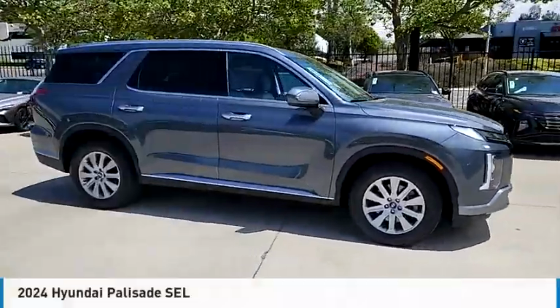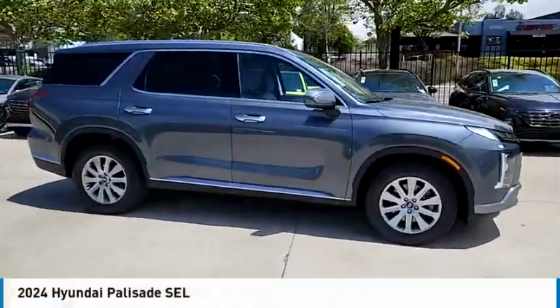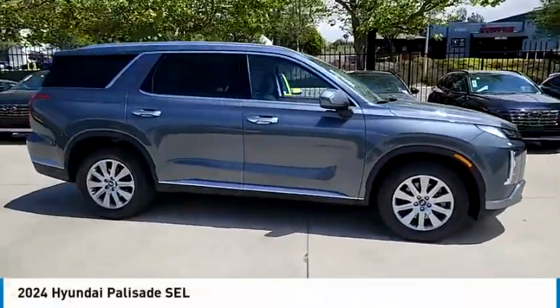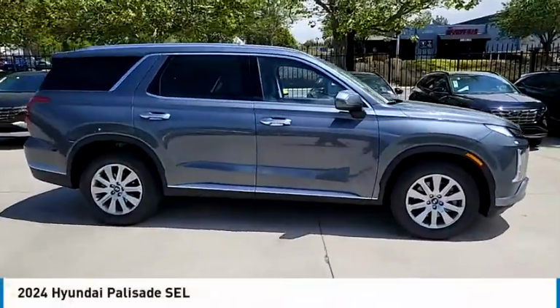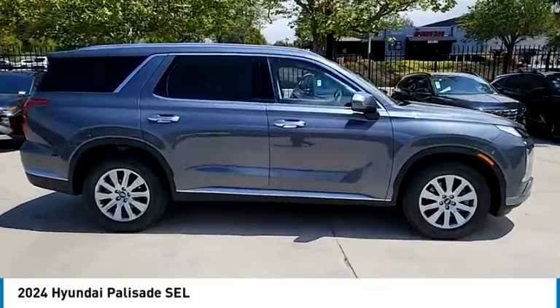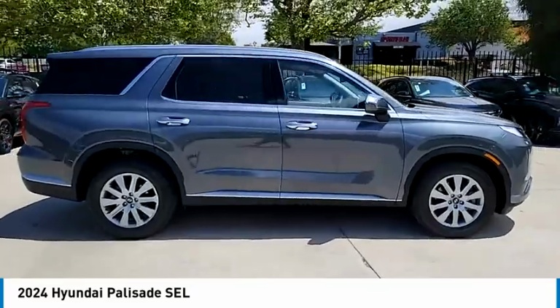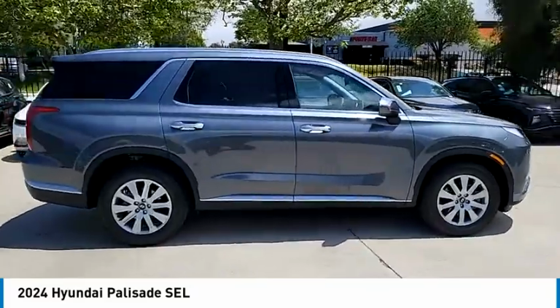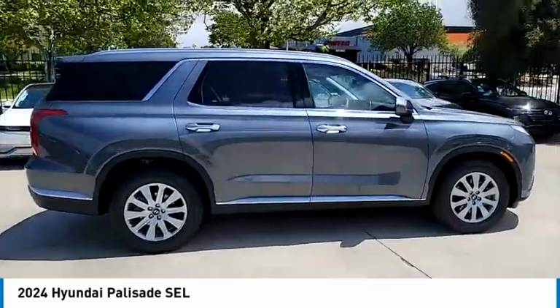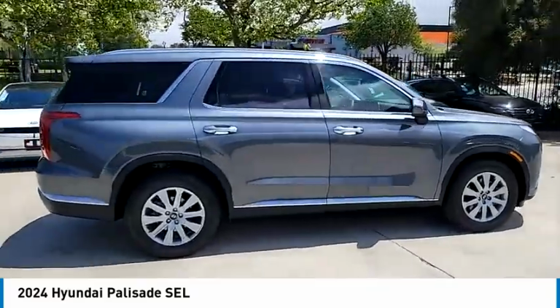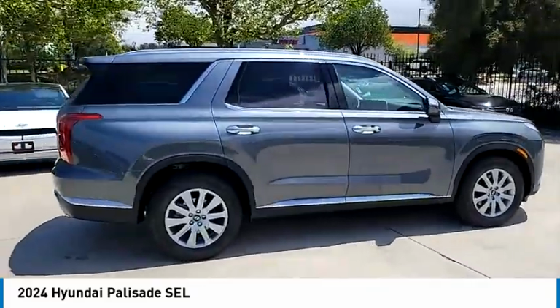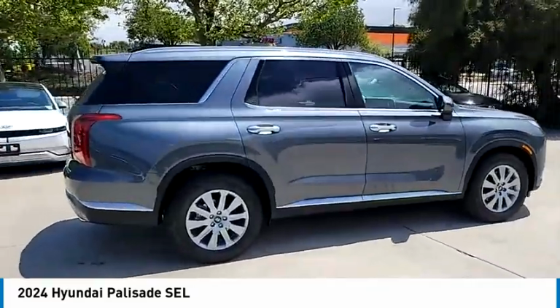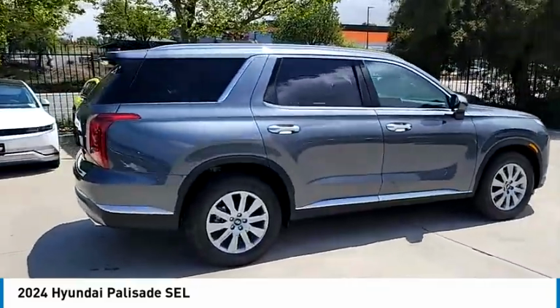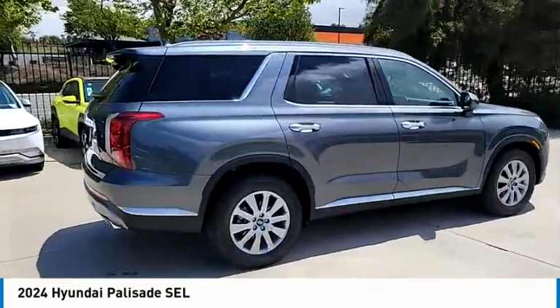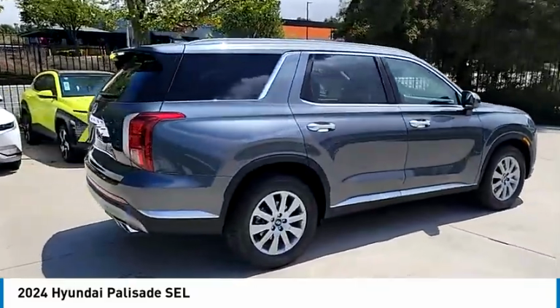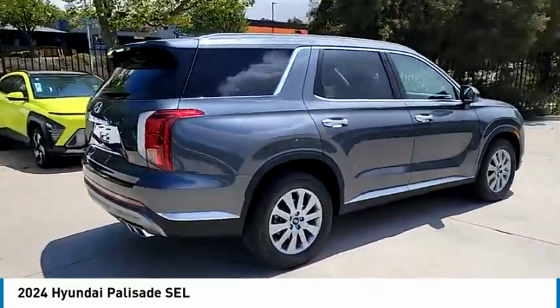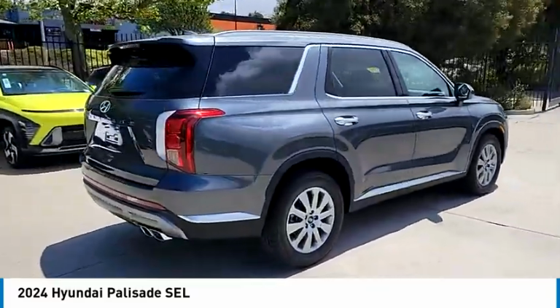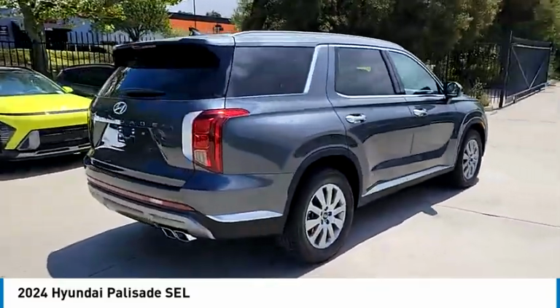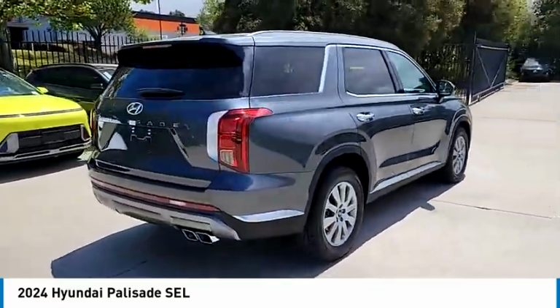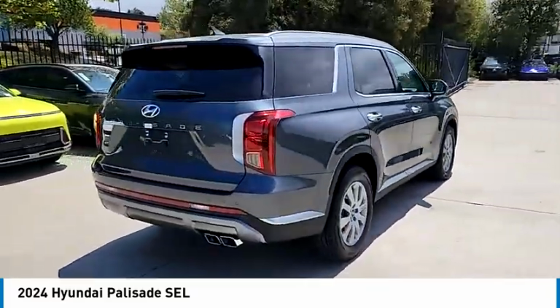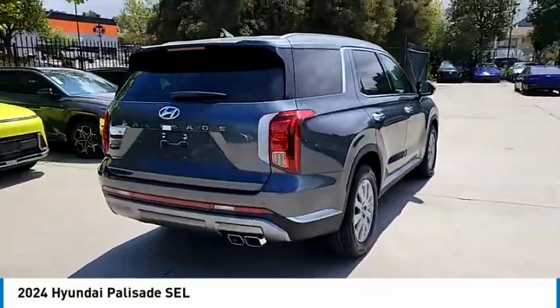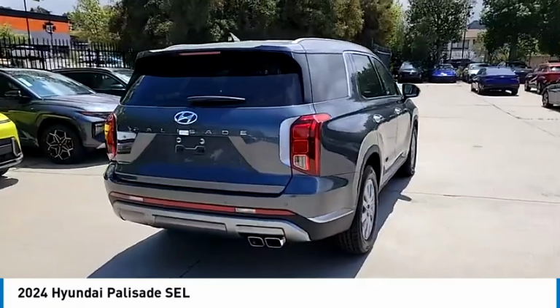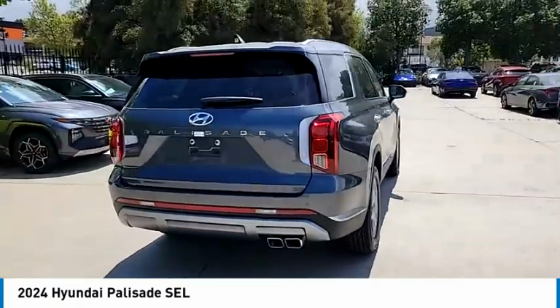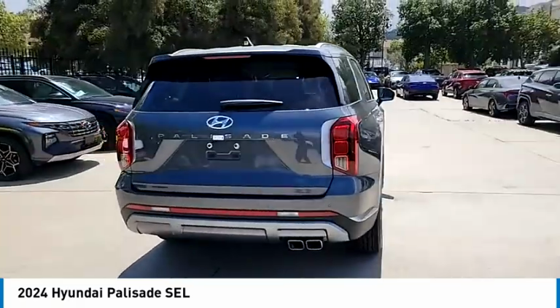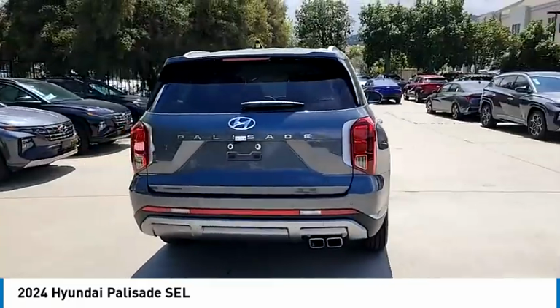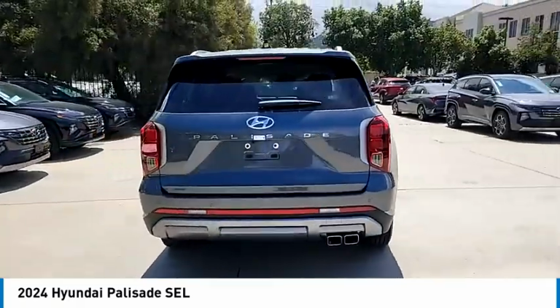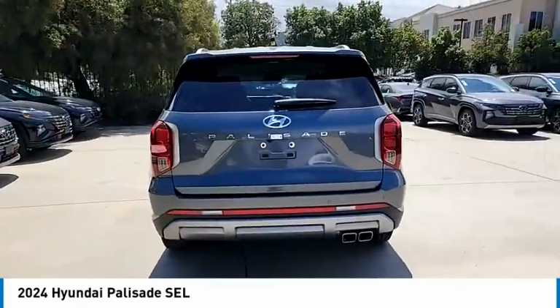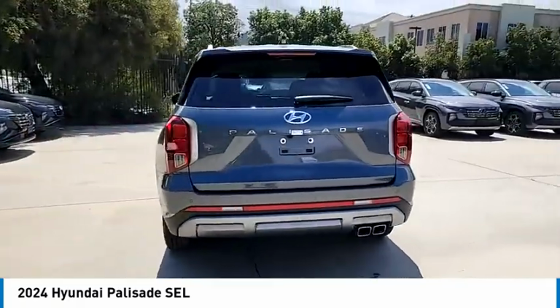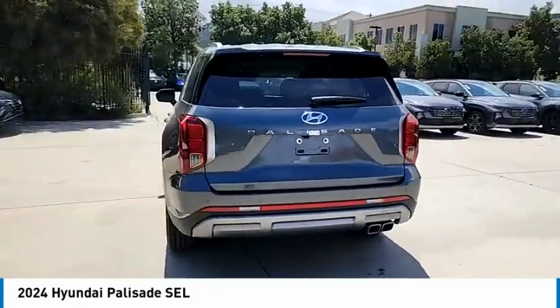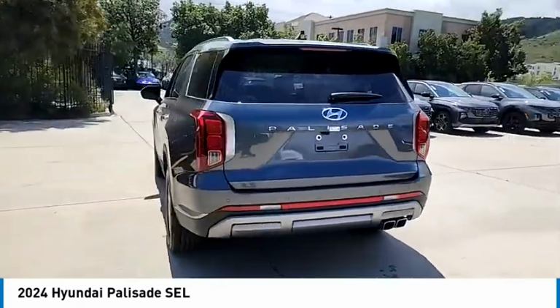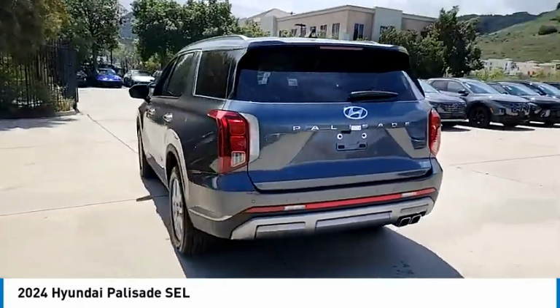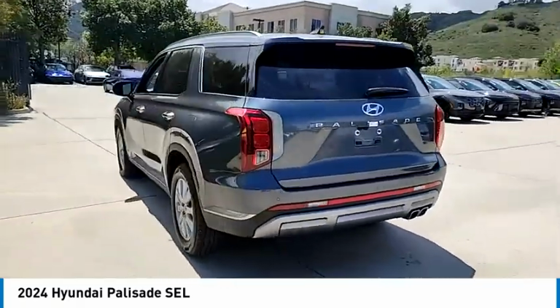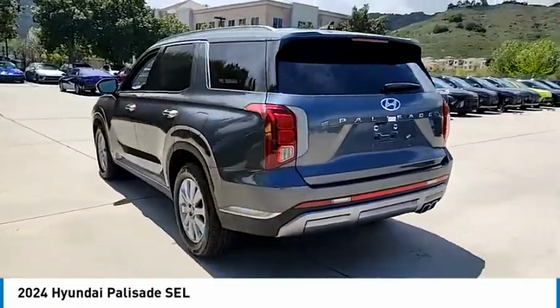Looking for the right vehicle? Check out the 2024 Palisade. The Hyundai Palisade includes loads of interior room, third-row seating, and a stylish exterior.